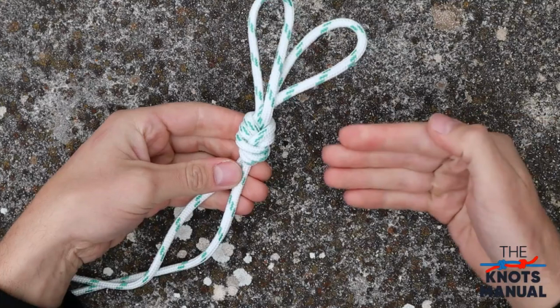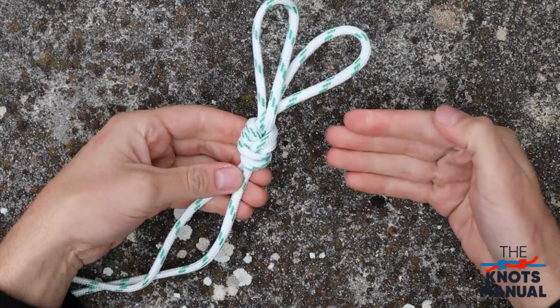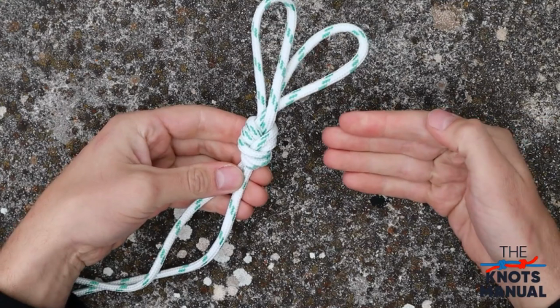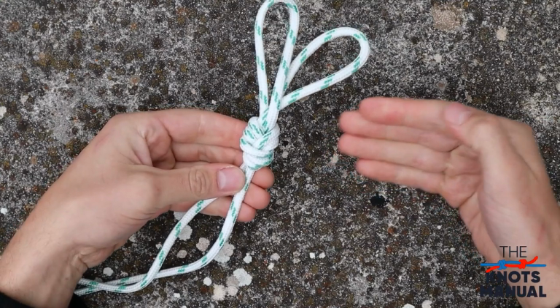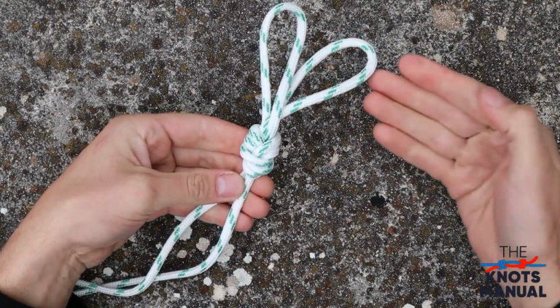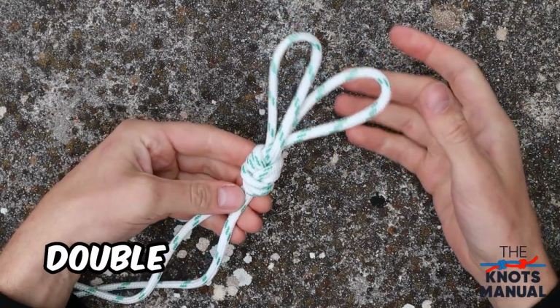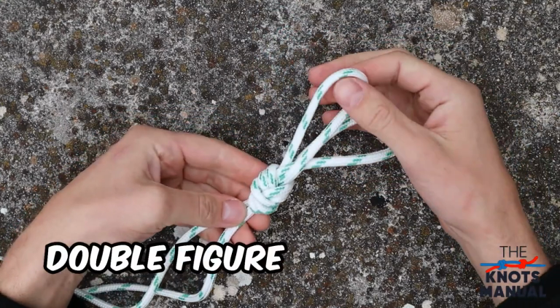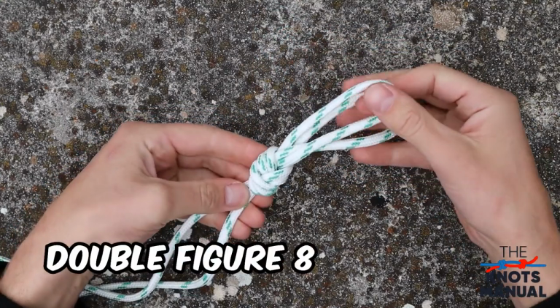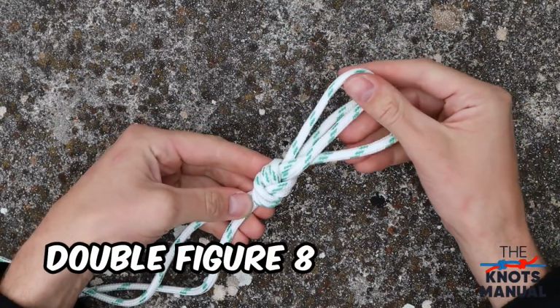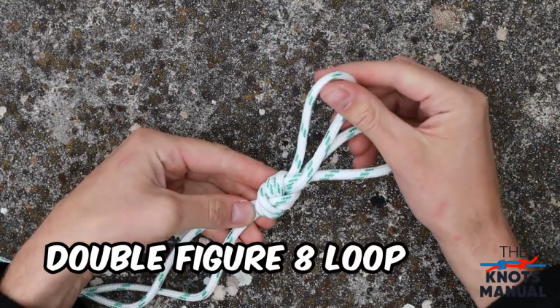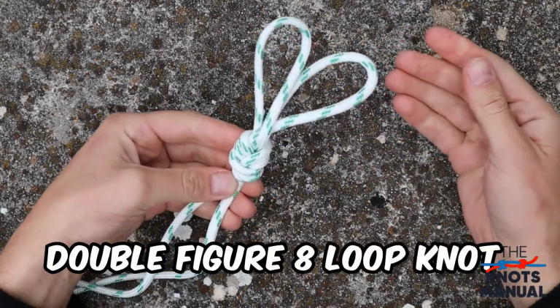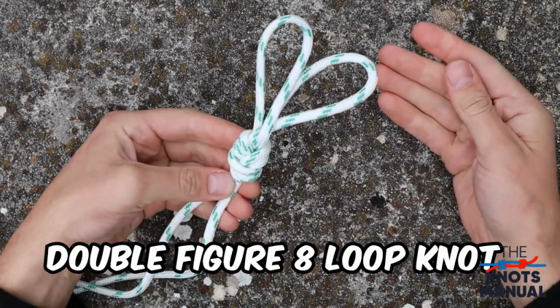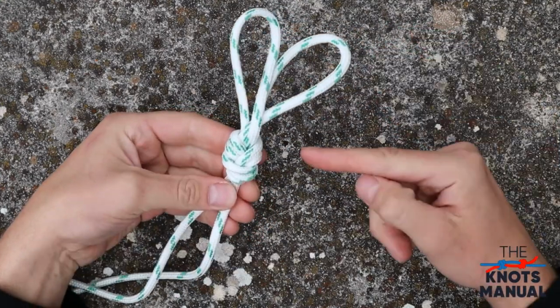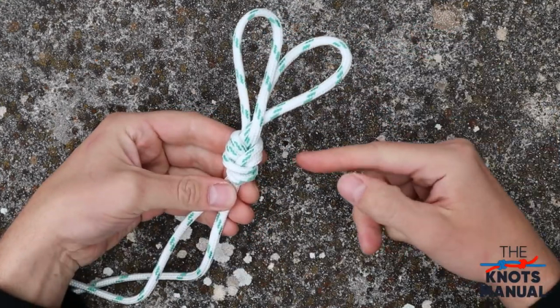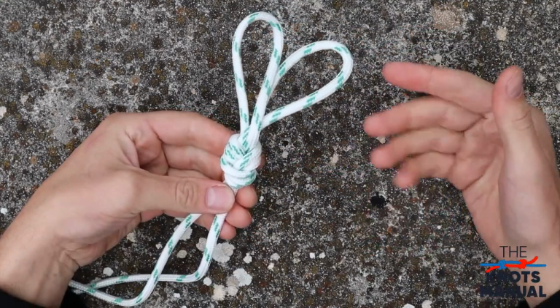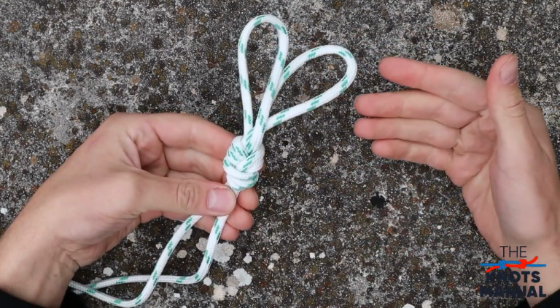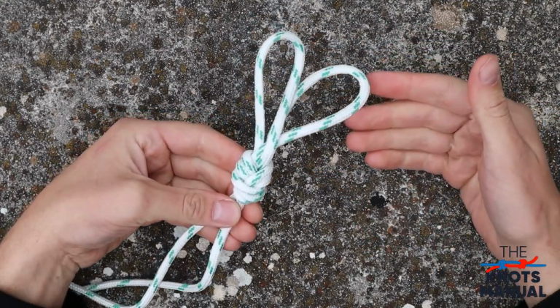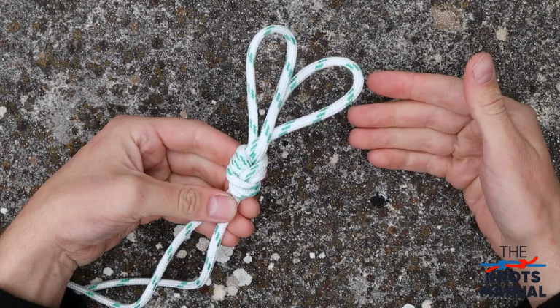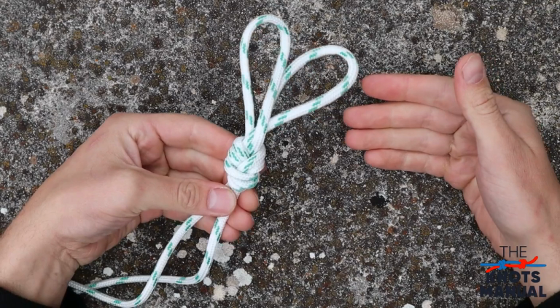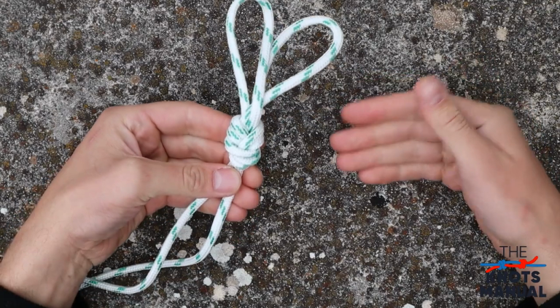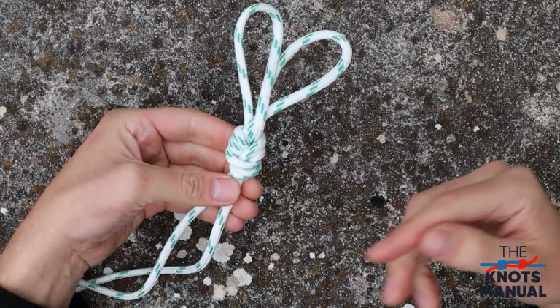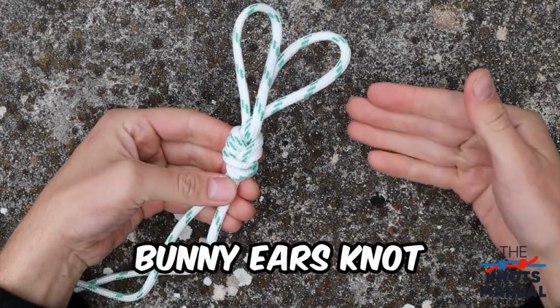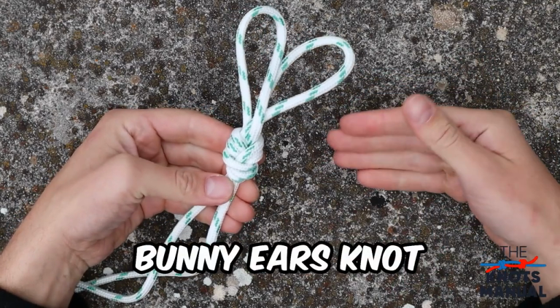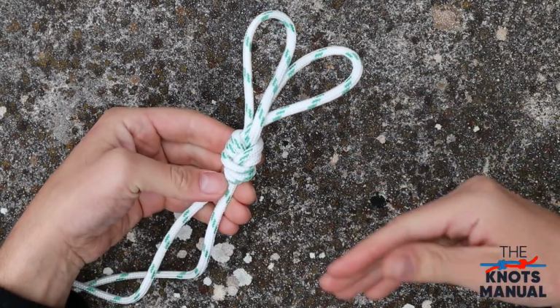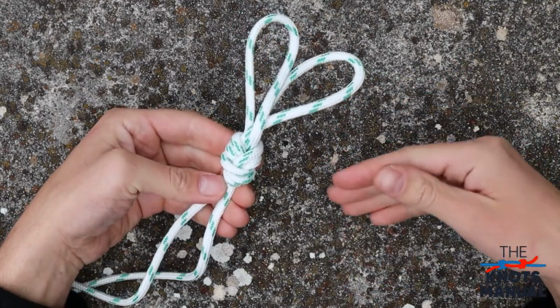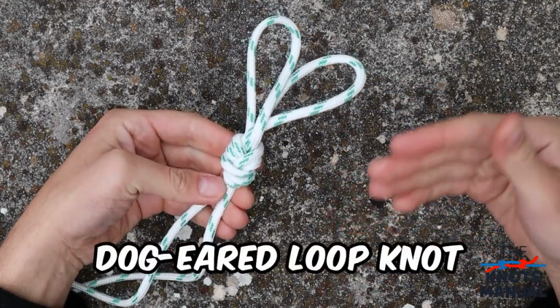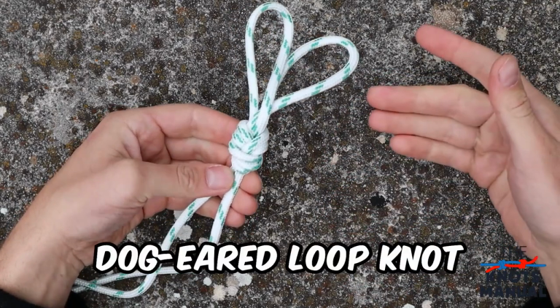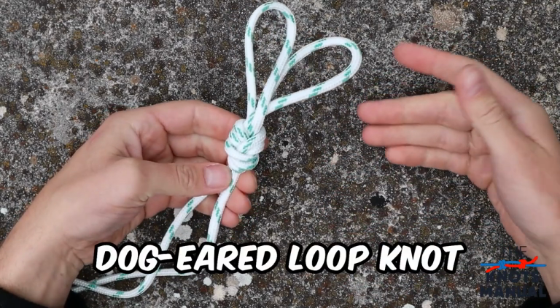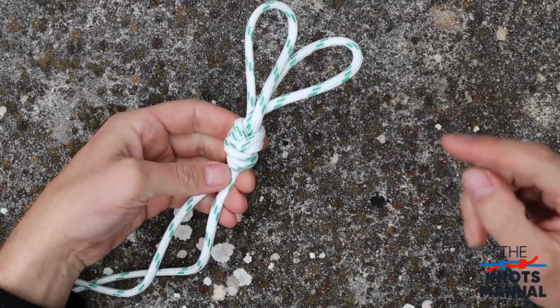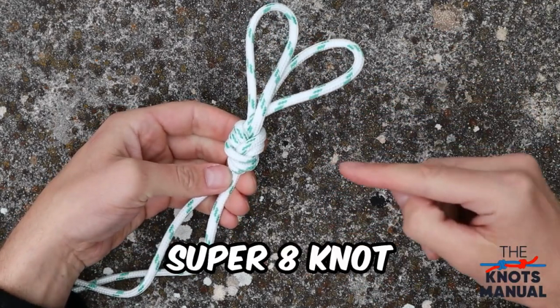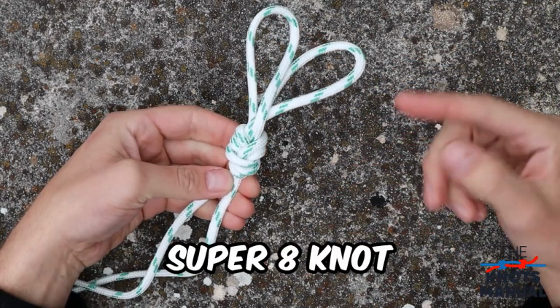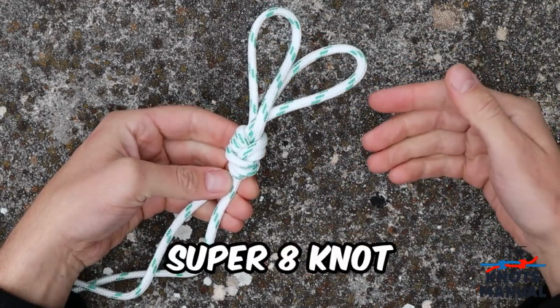Here's how to tie a double figure eight loop knot. Sometimes this knot is also referred to as the bunny ears, the dog-eared loop, or the super eight knot.